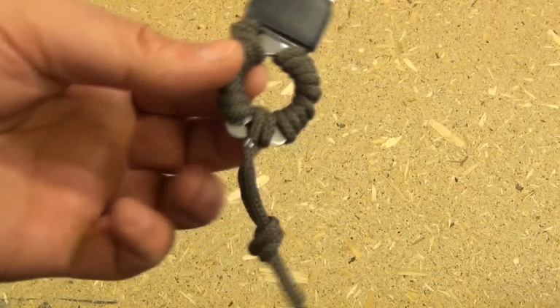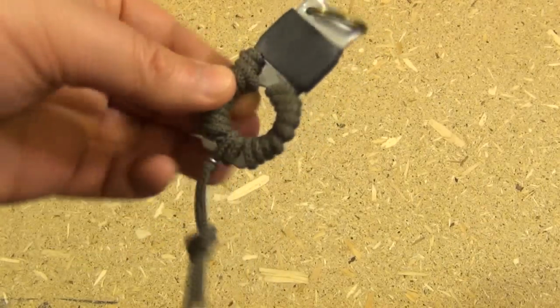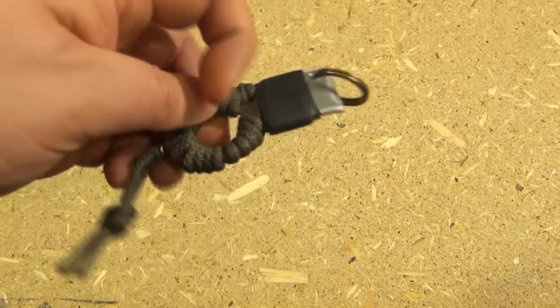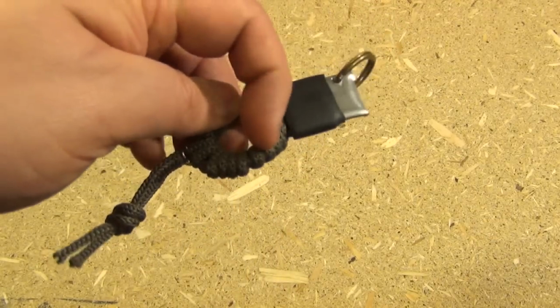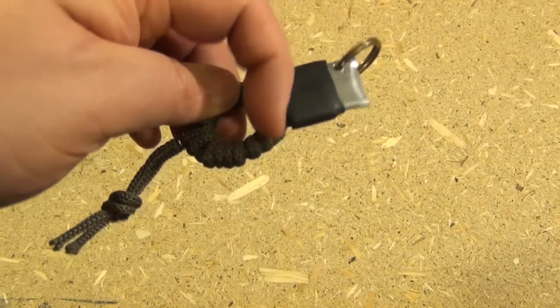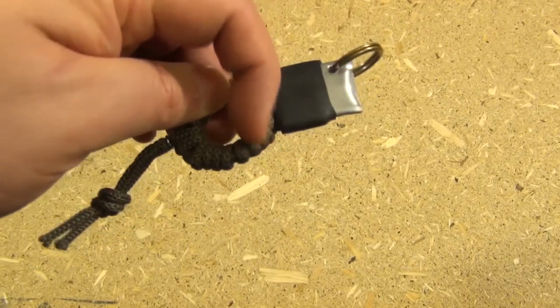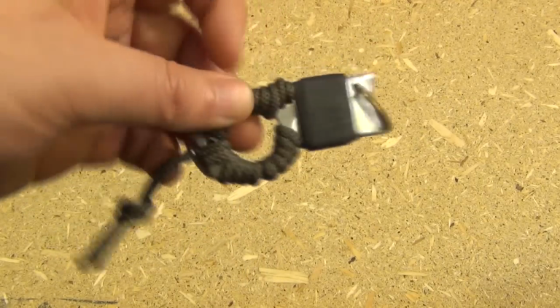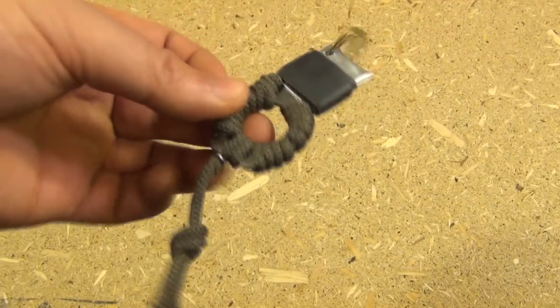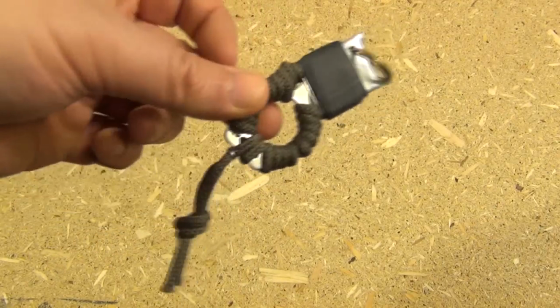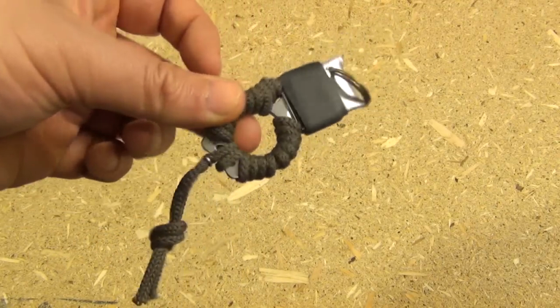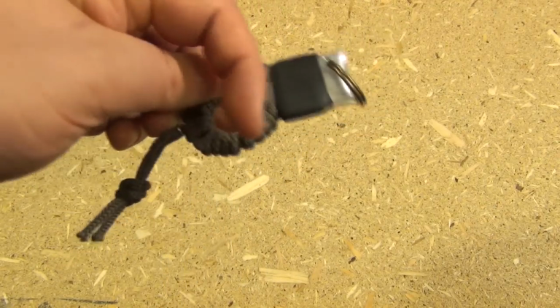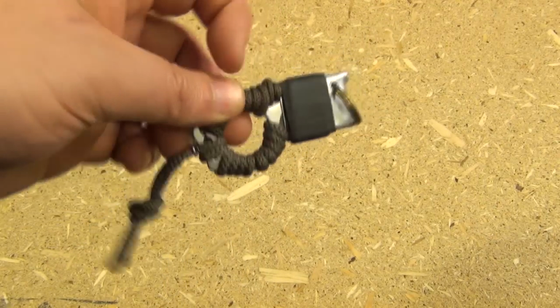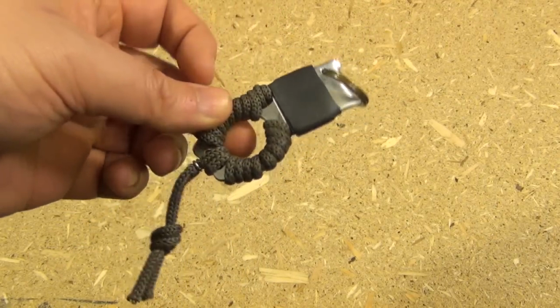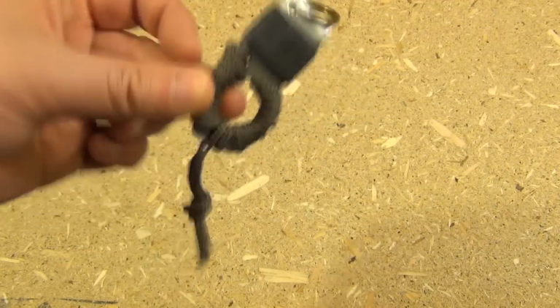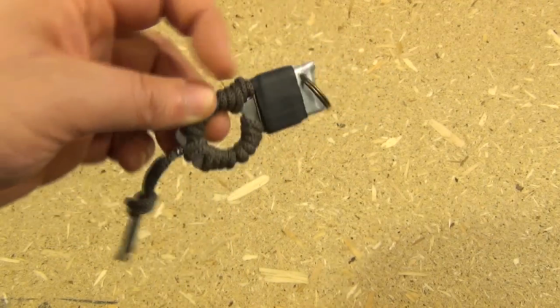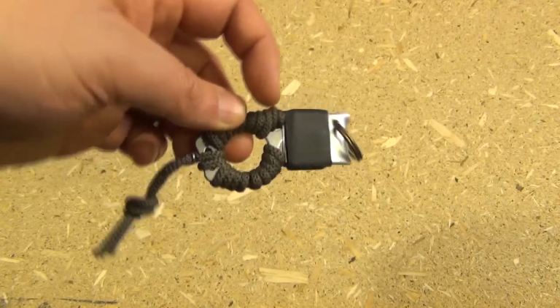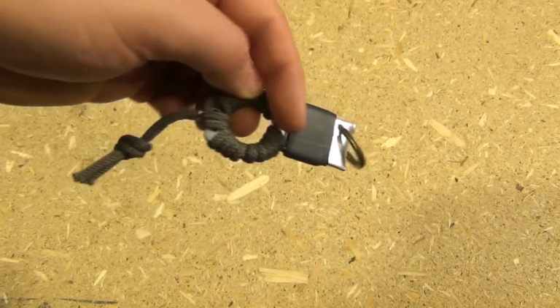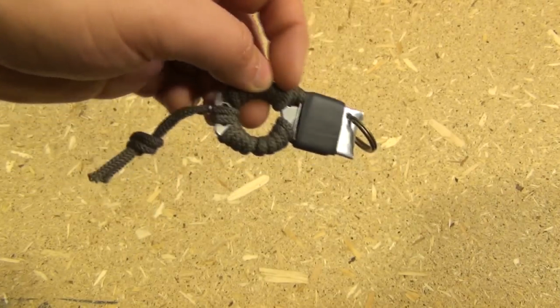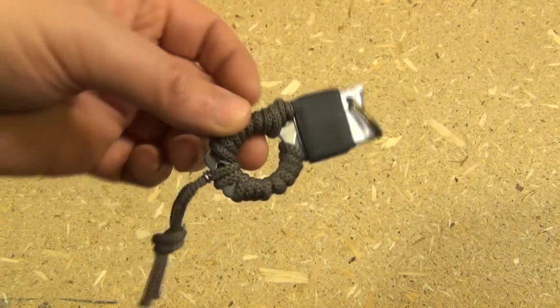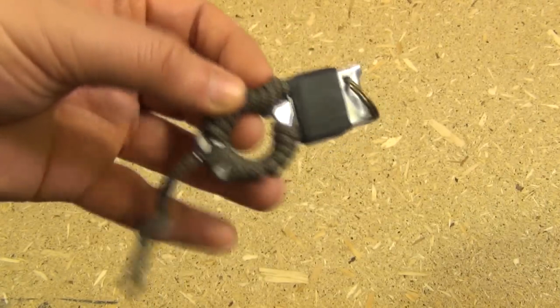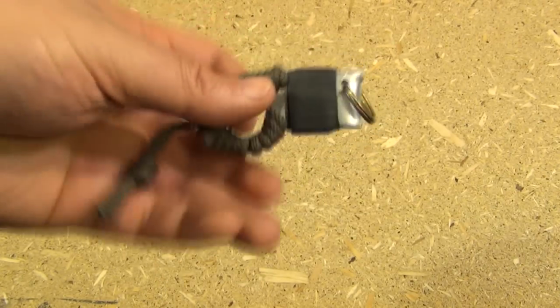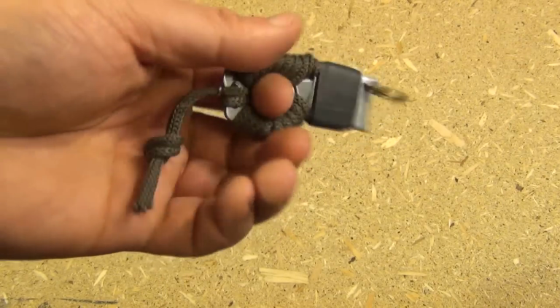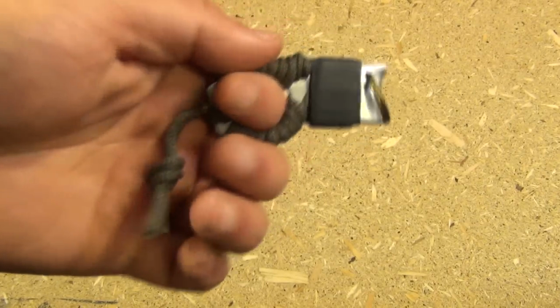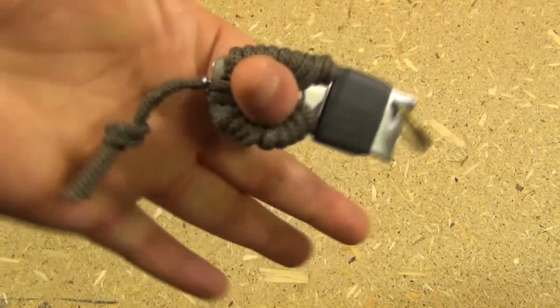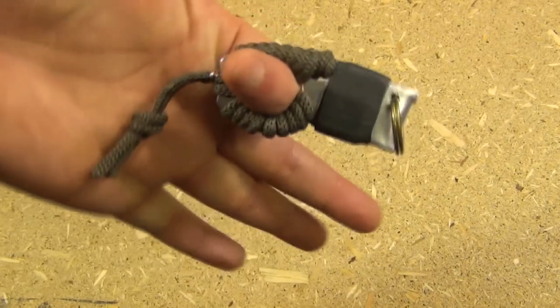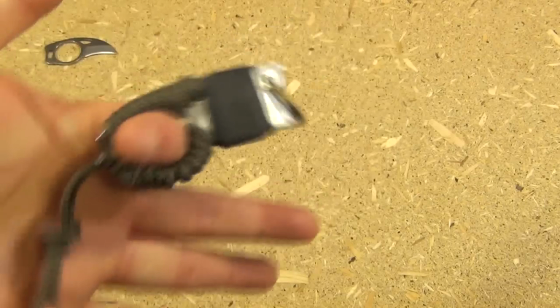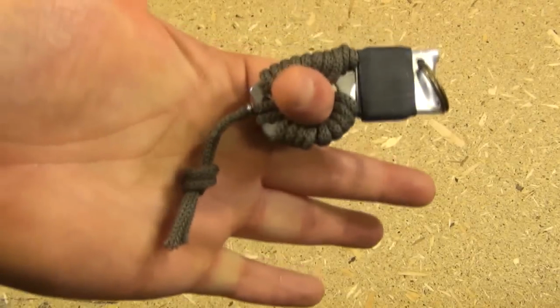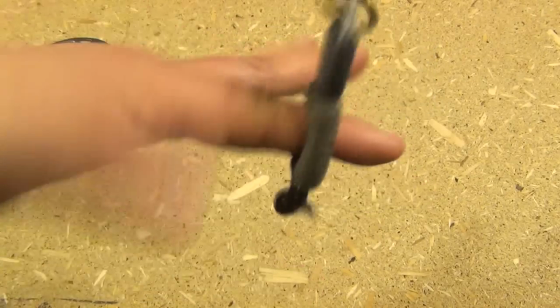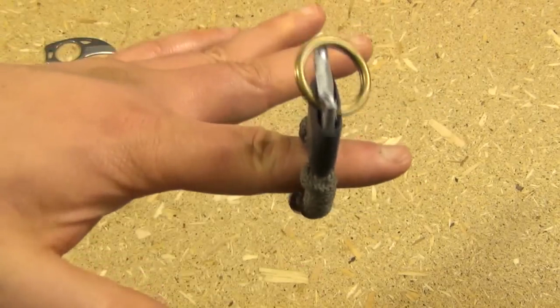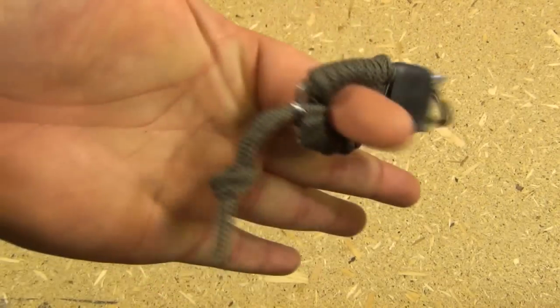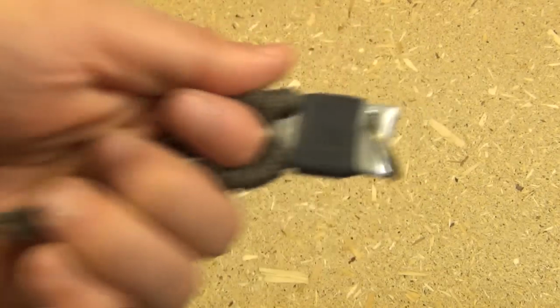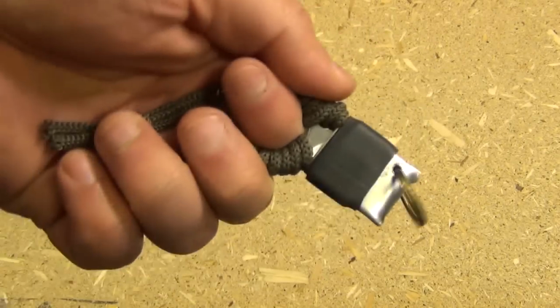These came with a cord as a lanyard. I just took the cord from both of these and wrapped them around this, and now it perfectly fits my finger.